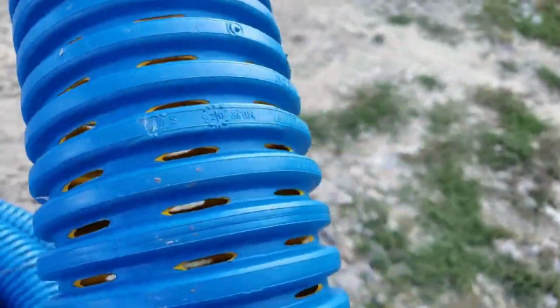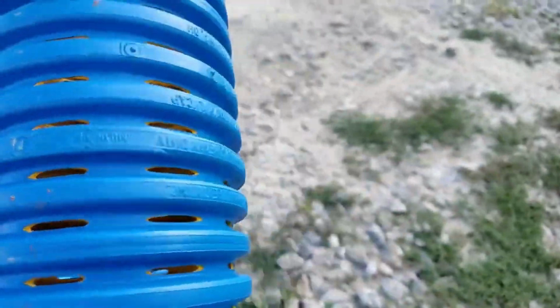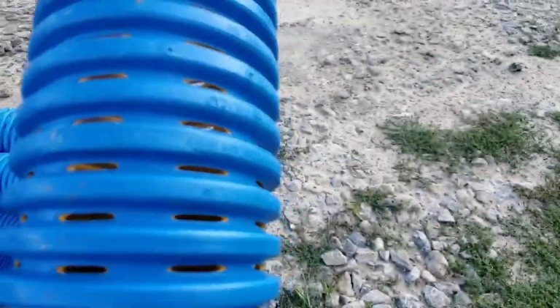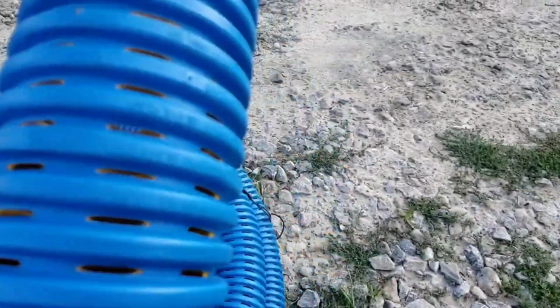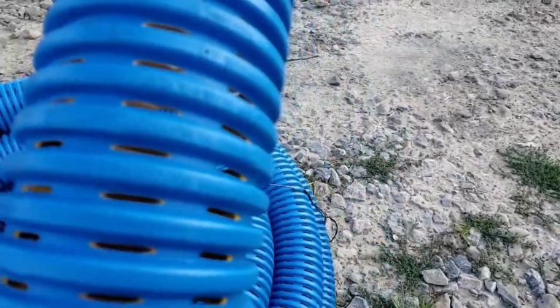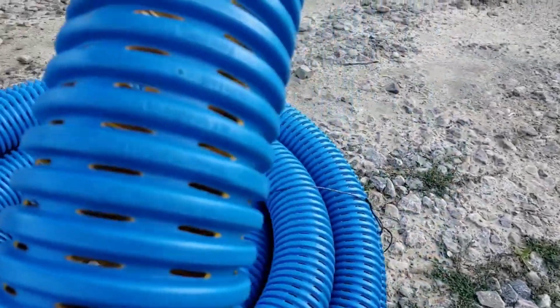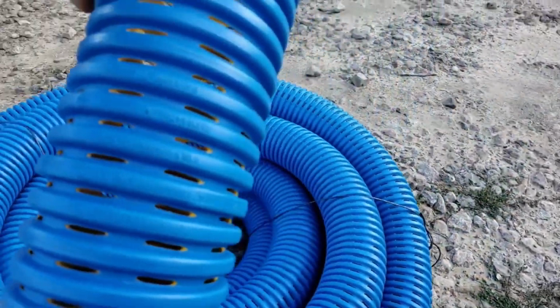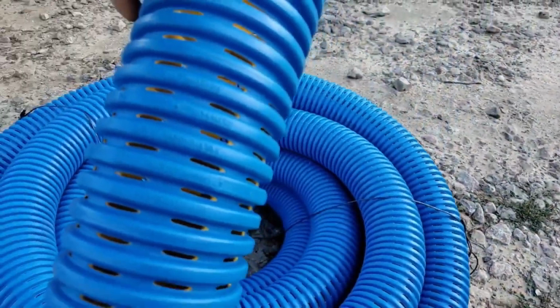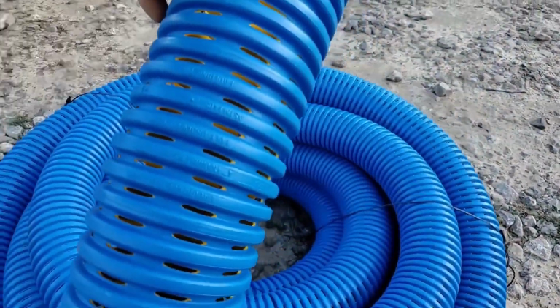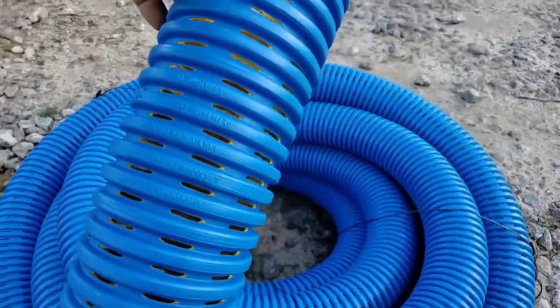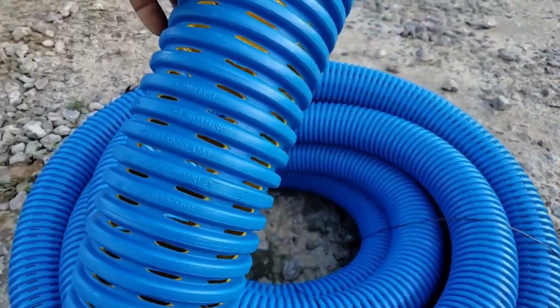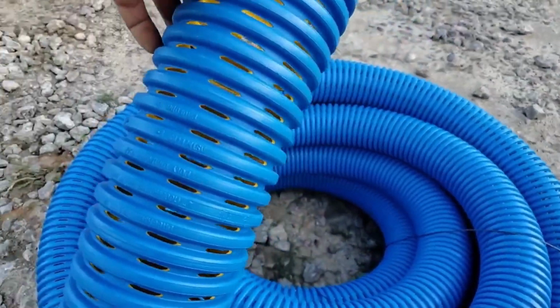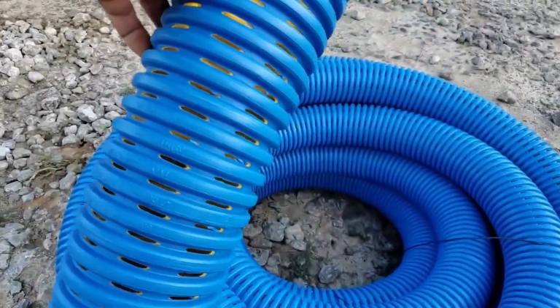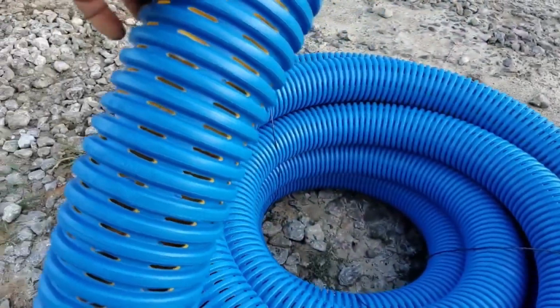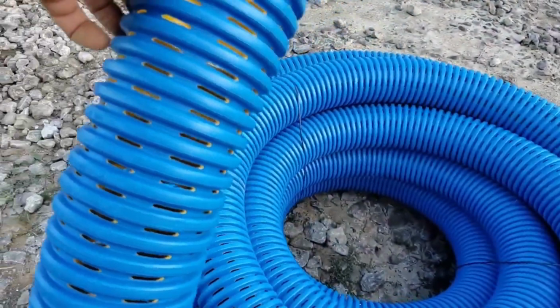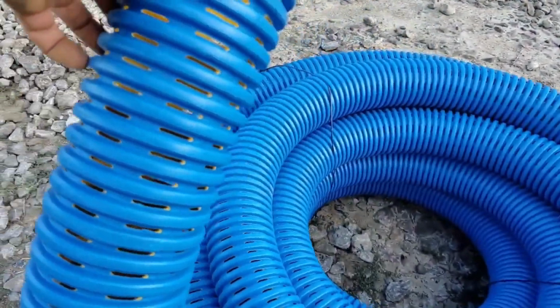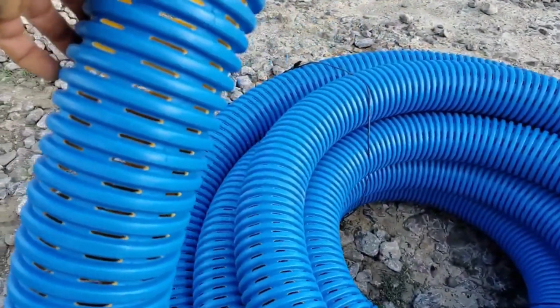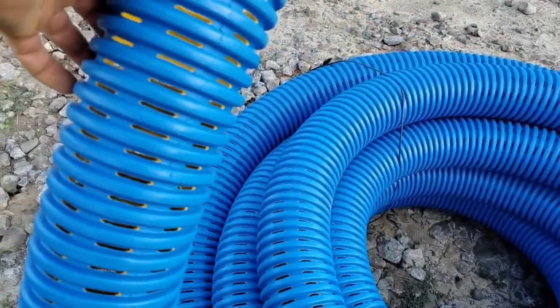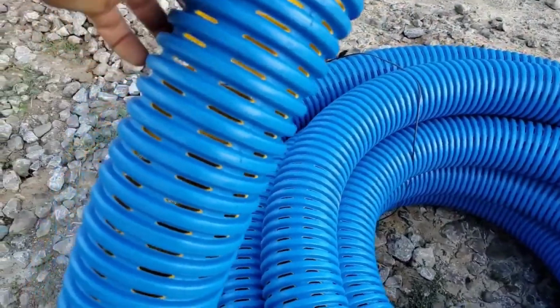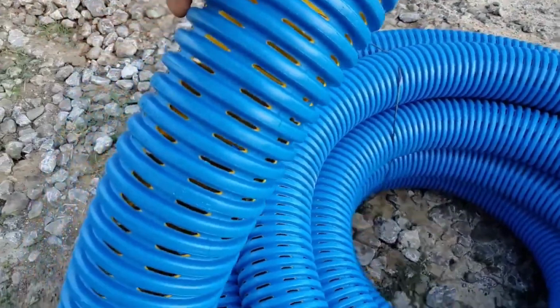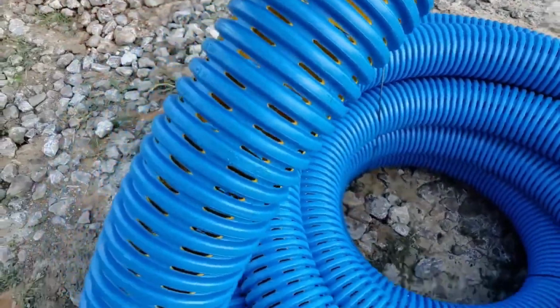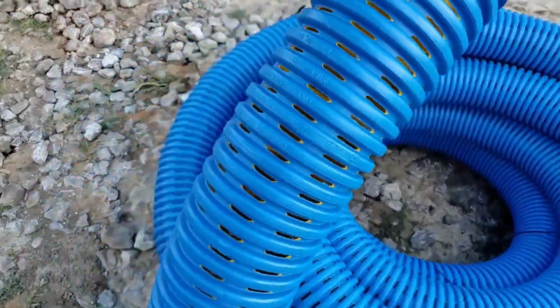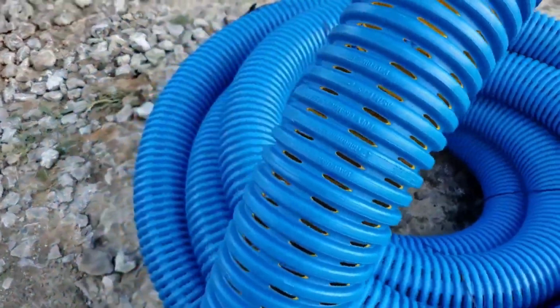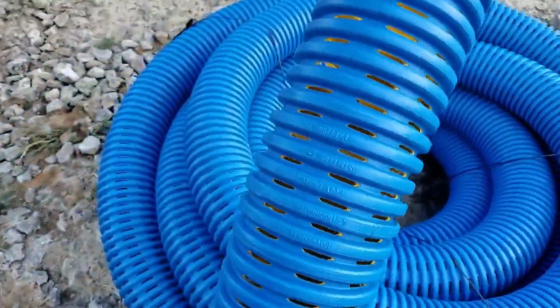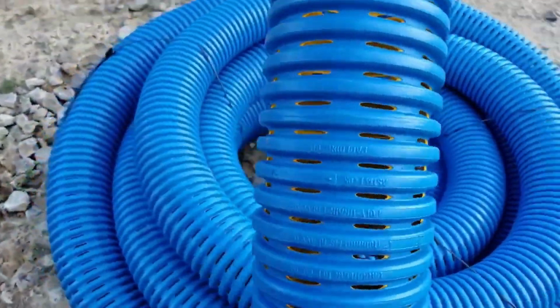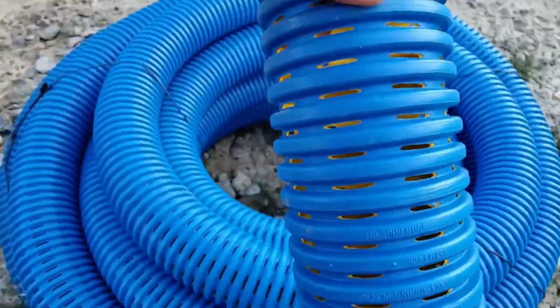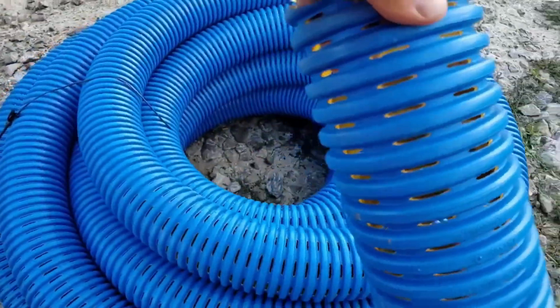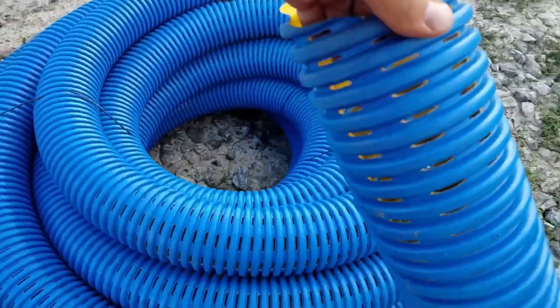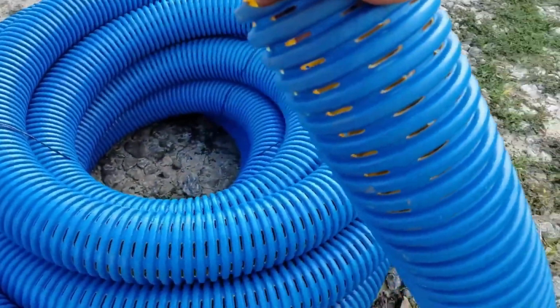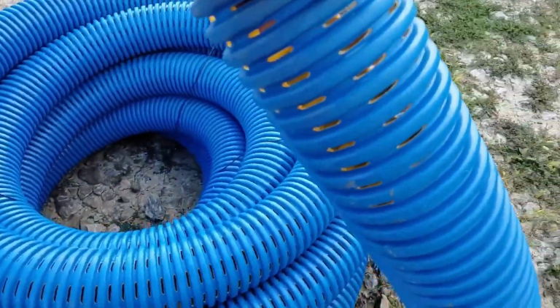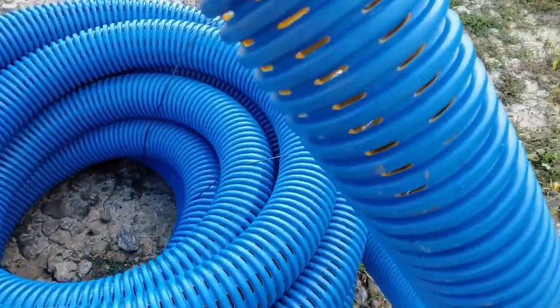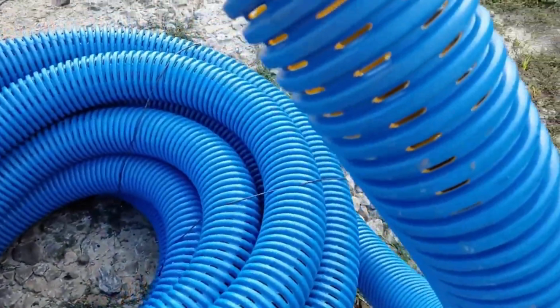Let's get back to the basics, to the next part of the series, where we're going to go over failure — what failure looks like and how to prevent it.